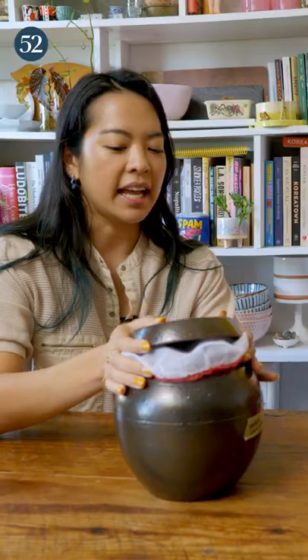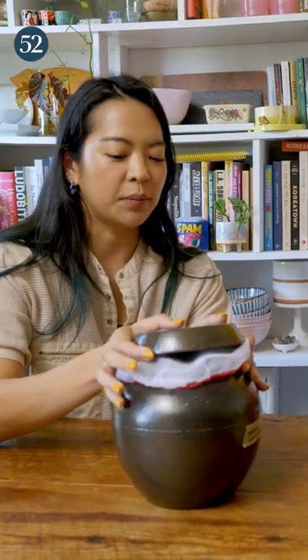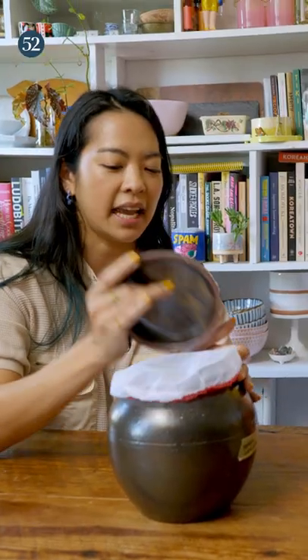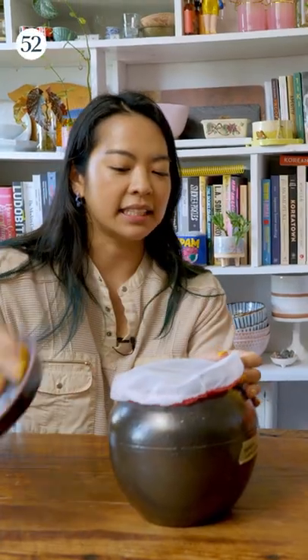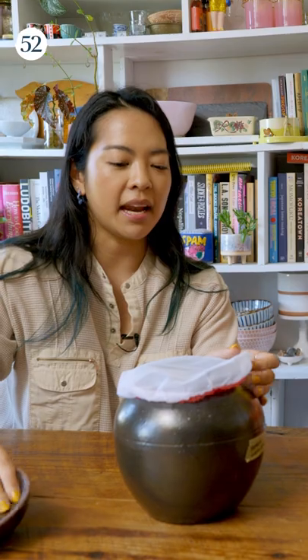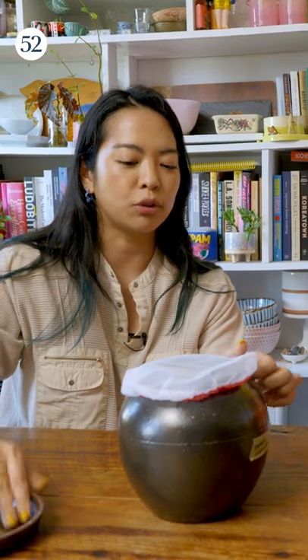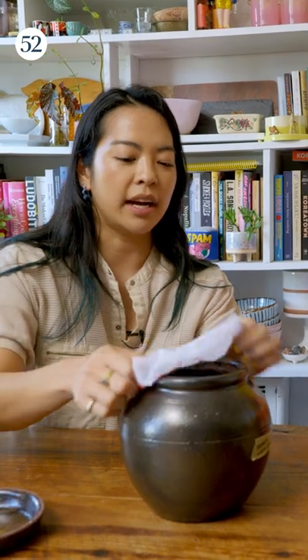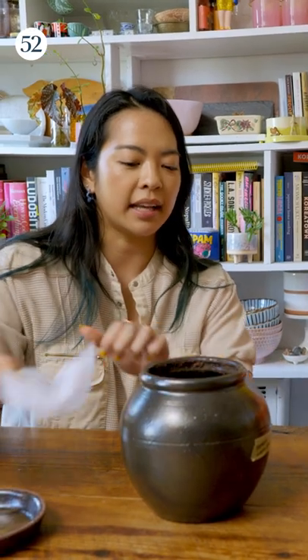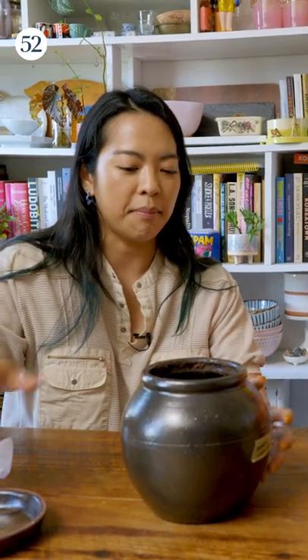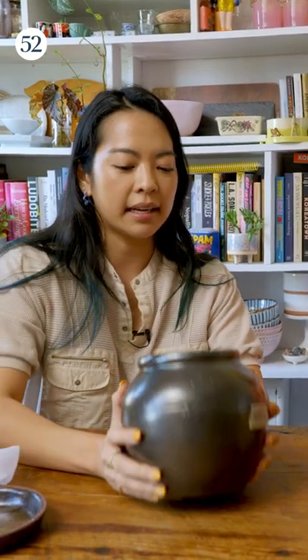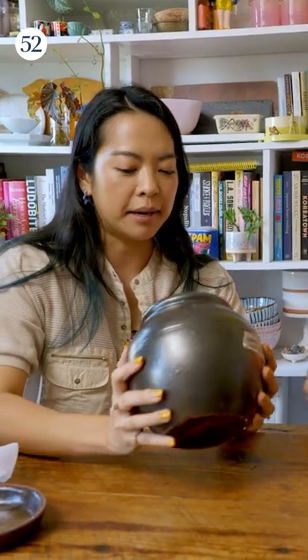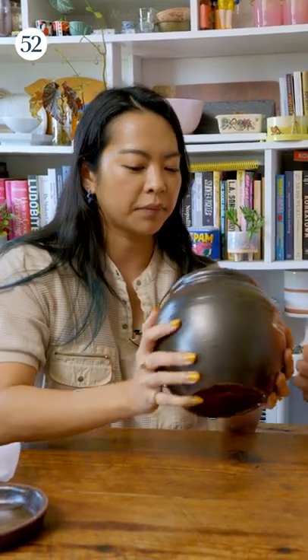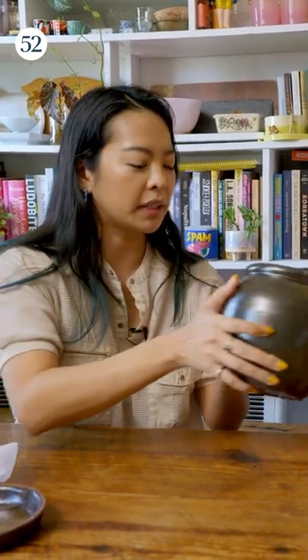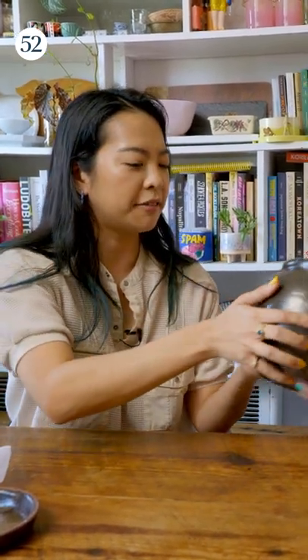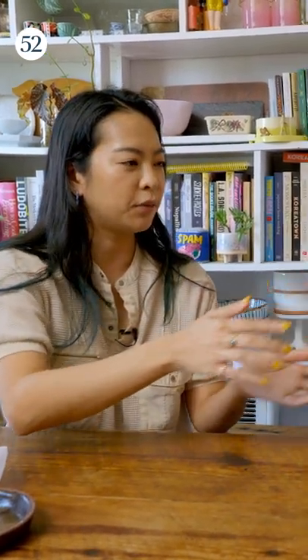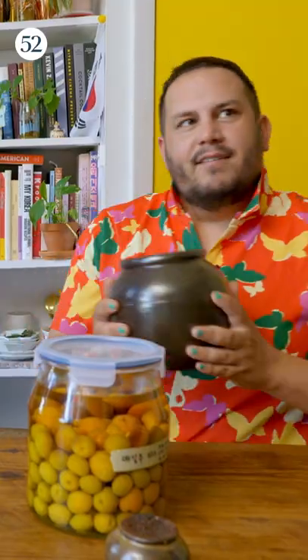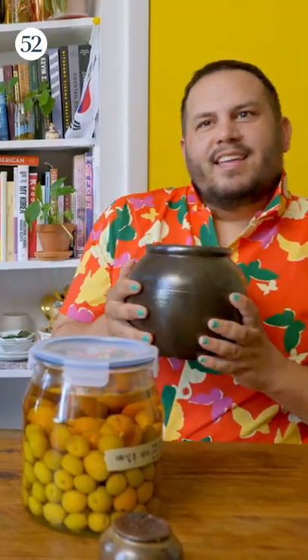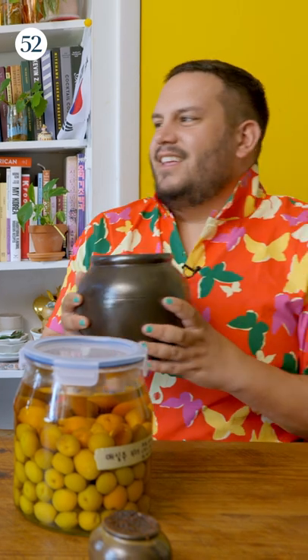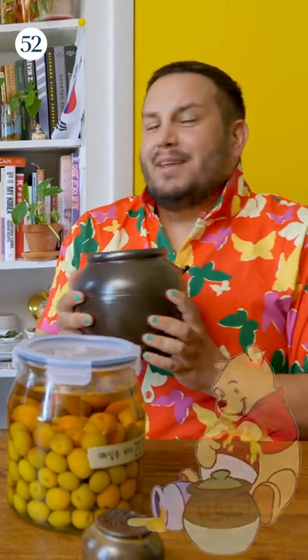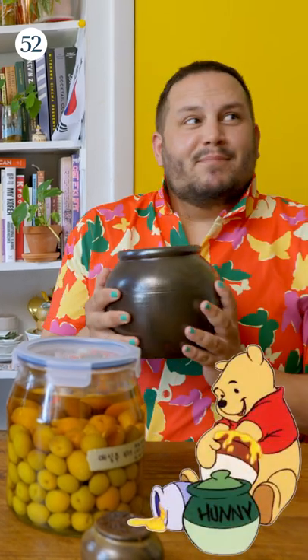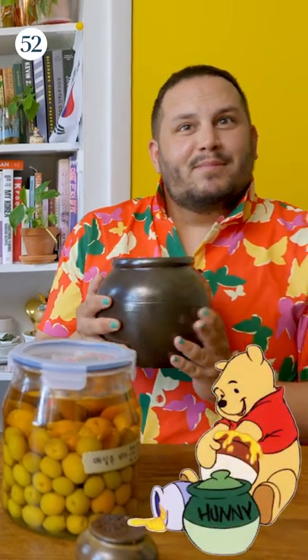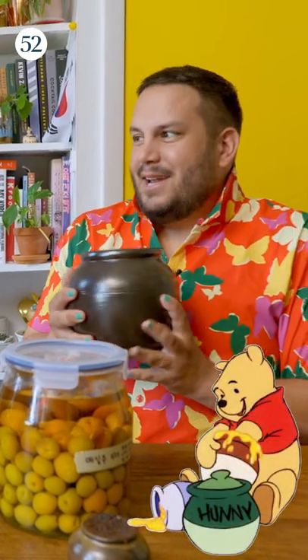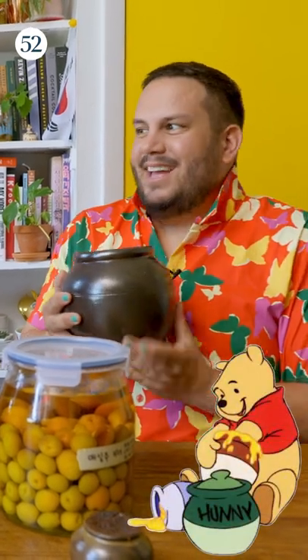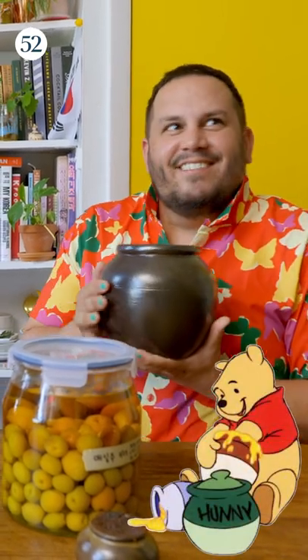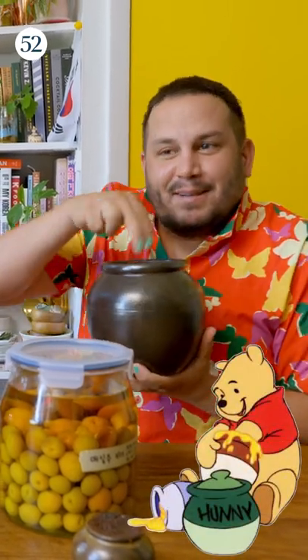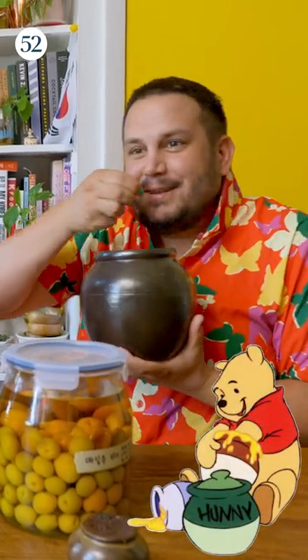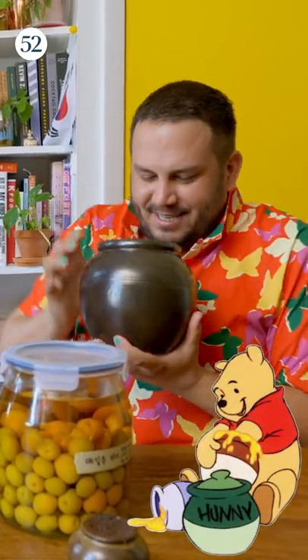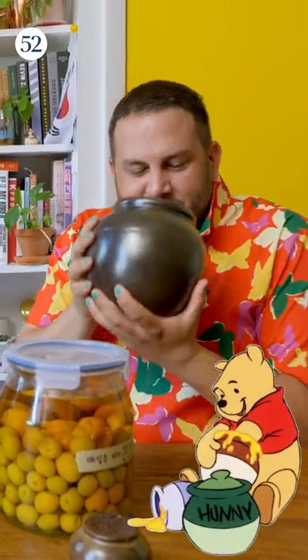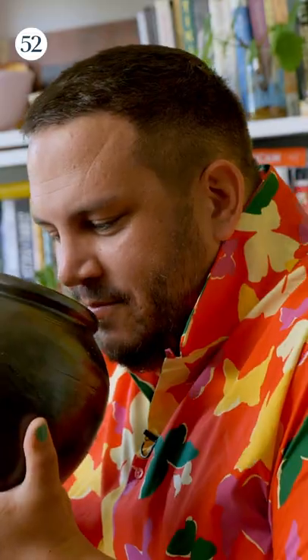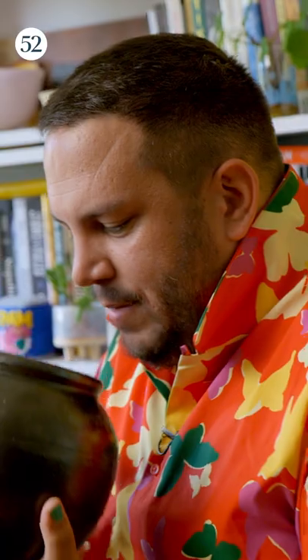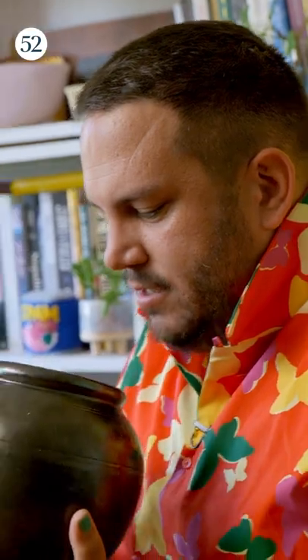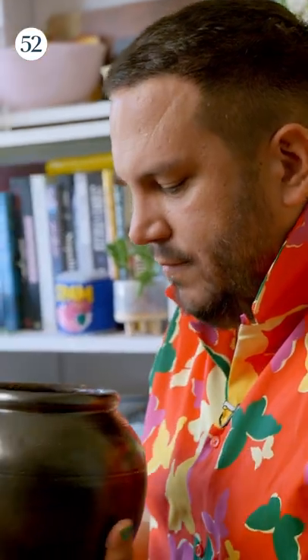And then this was a tomato gochujang that I made. It will probably smell a little. I feel like Winnie the Pooh with my little honeypot. Oh my gosh, so beautiful.